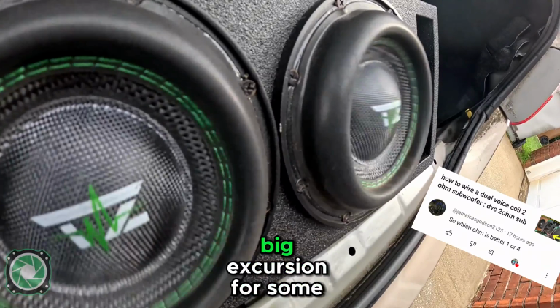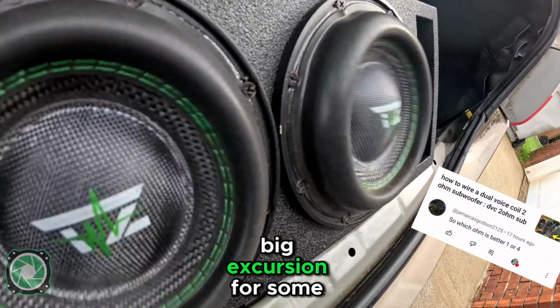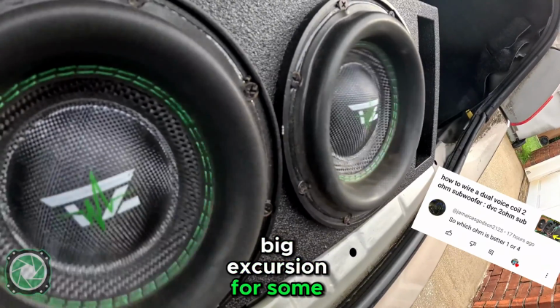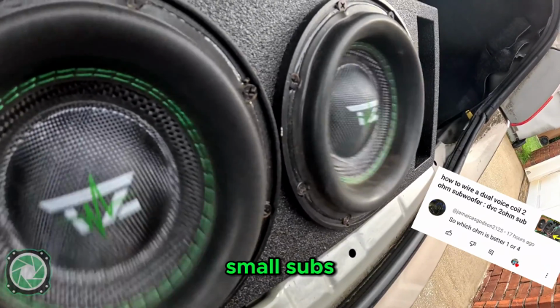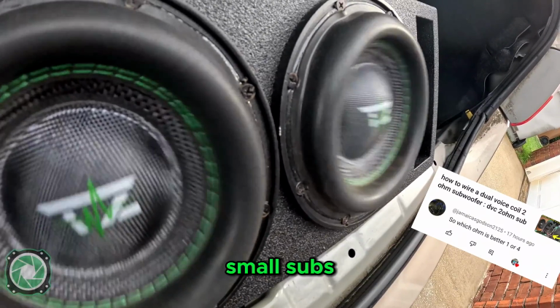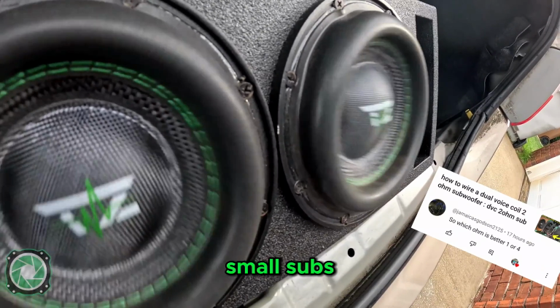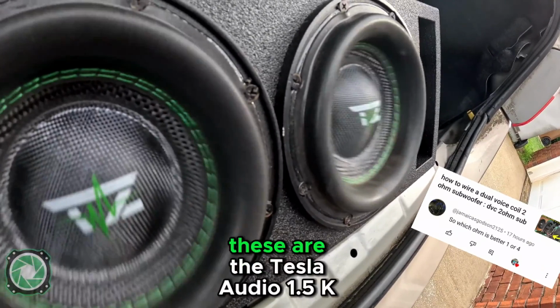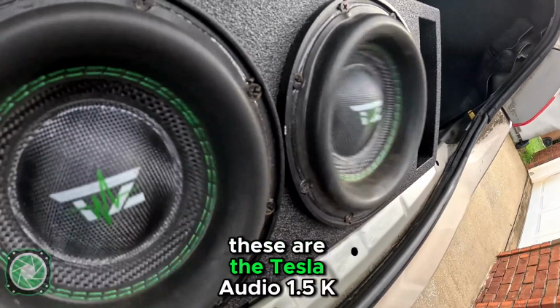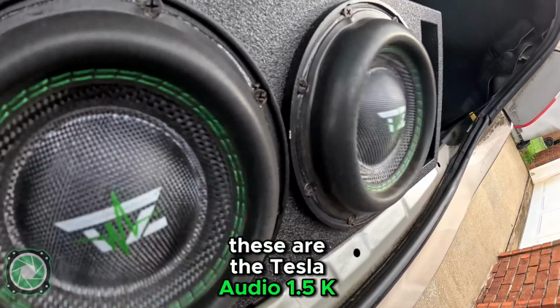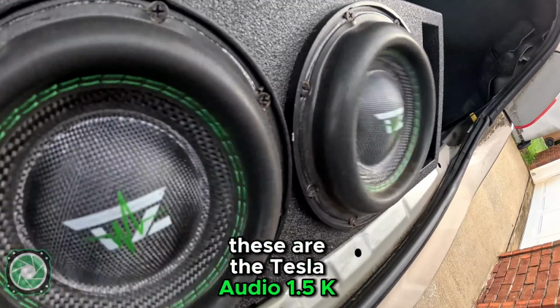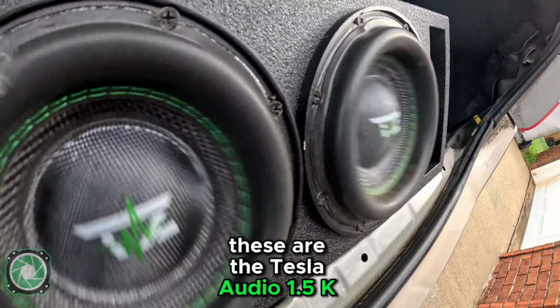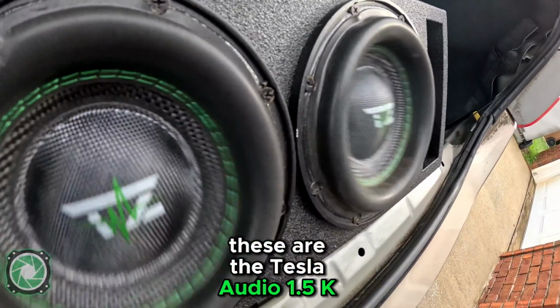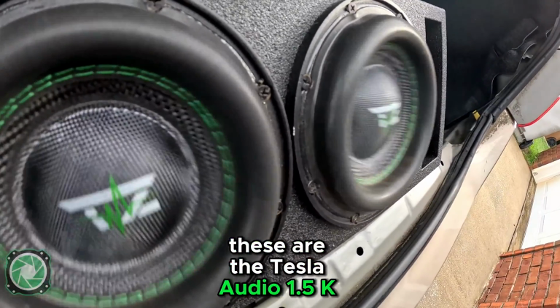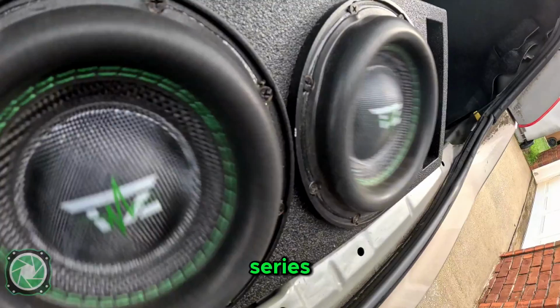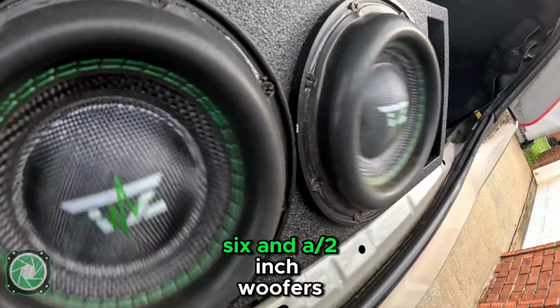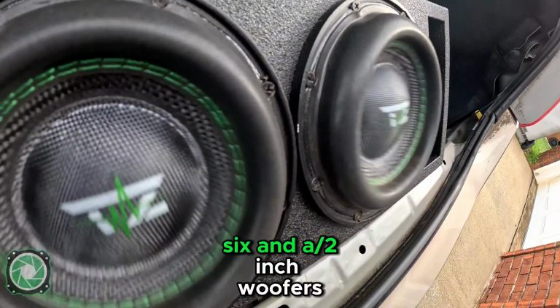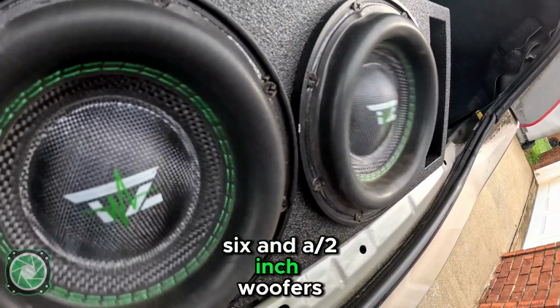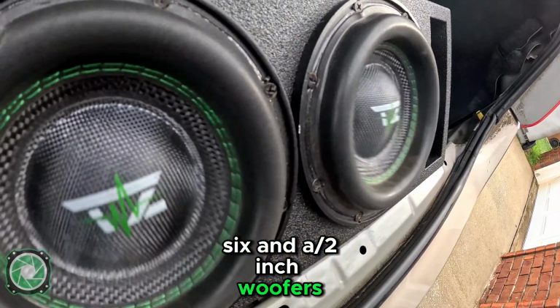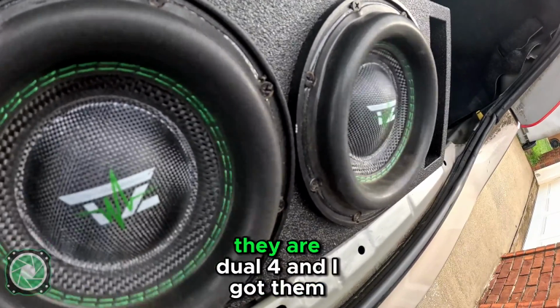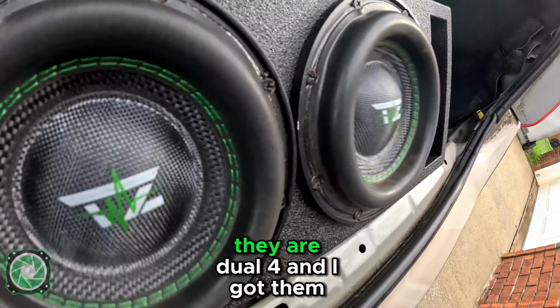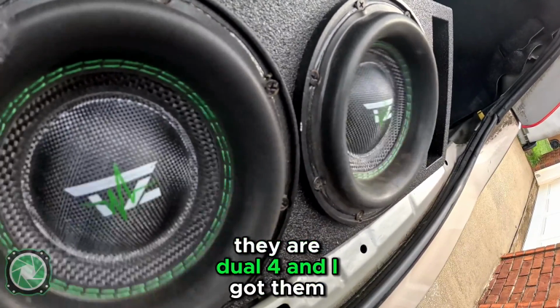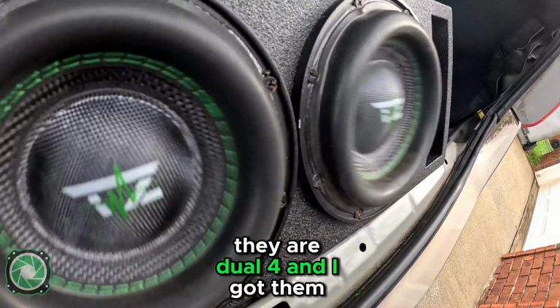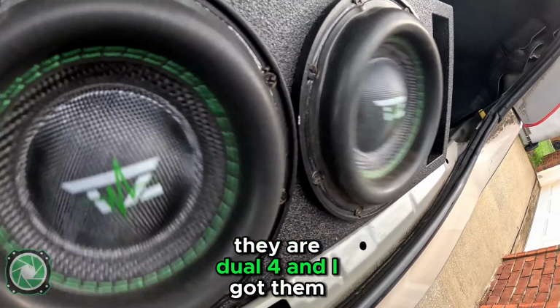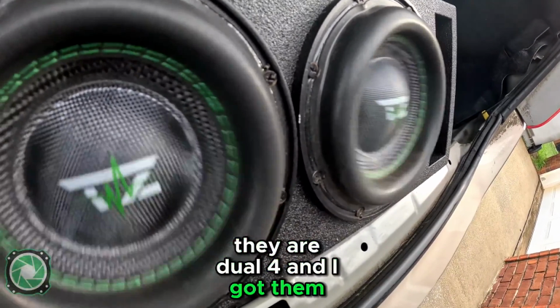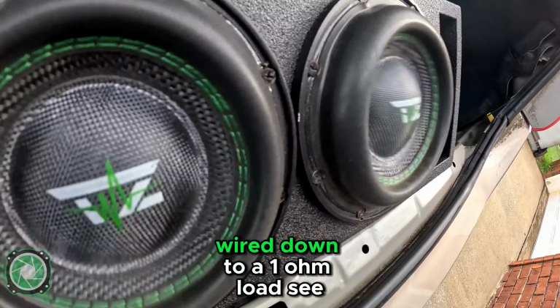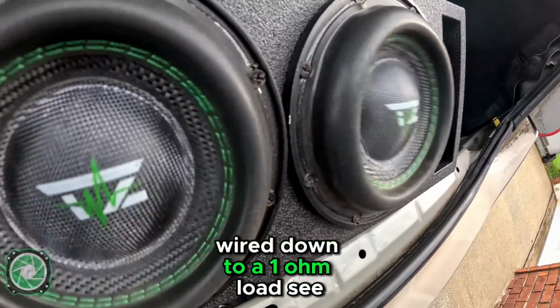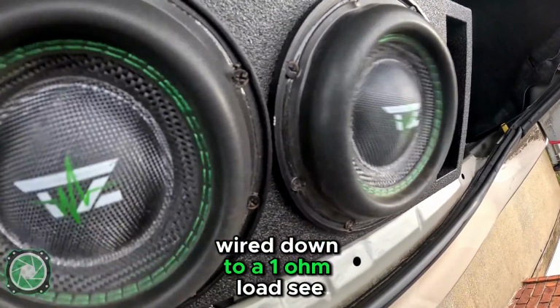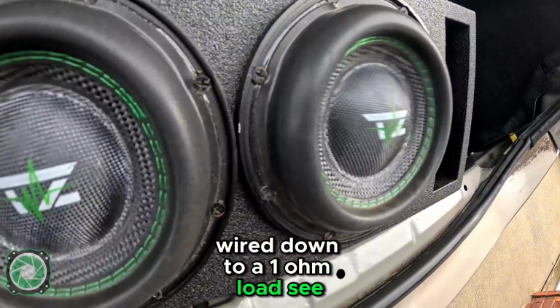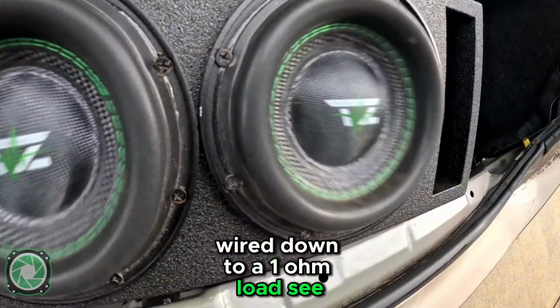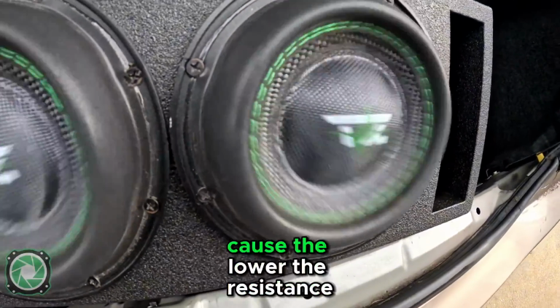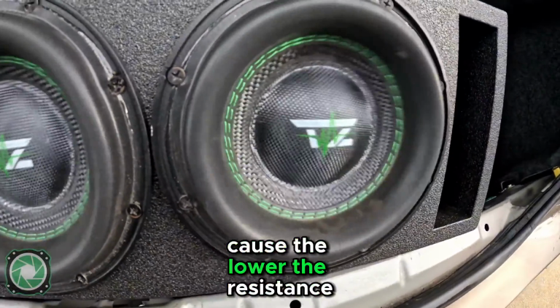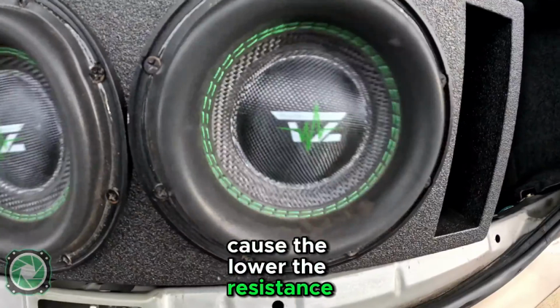While I'm answering this question, I want you guys to enjoy some big excursion from some small subs. These are the Tesla Audio 1.5K series six and a half inch woofers. They are dual four ohm and I got them wired down to a one ohm load.